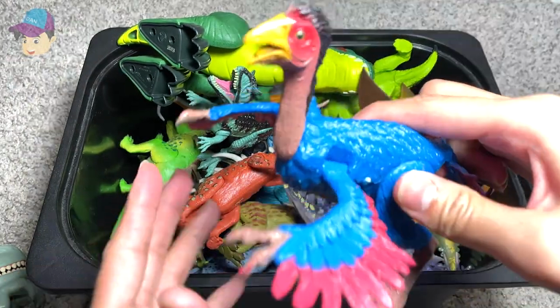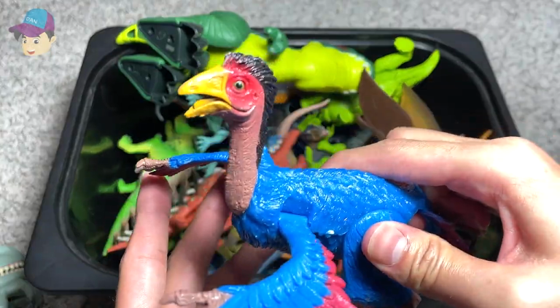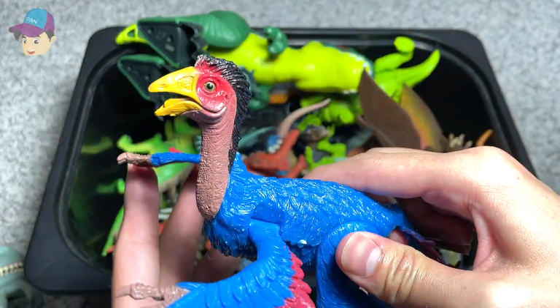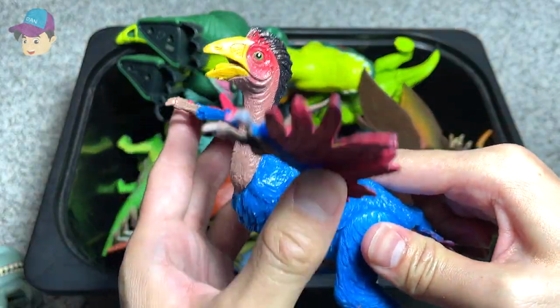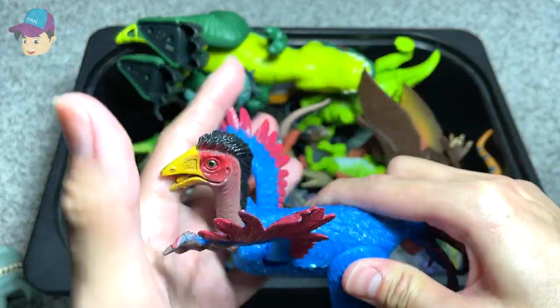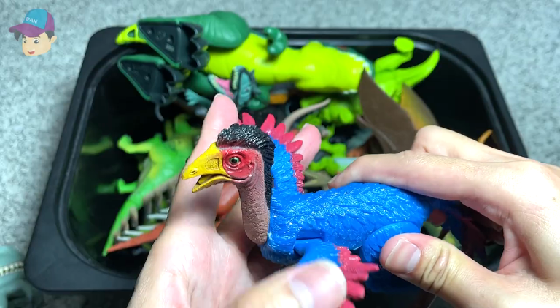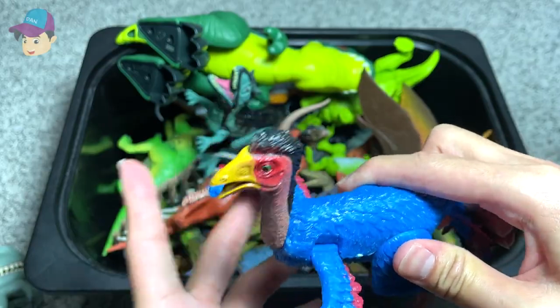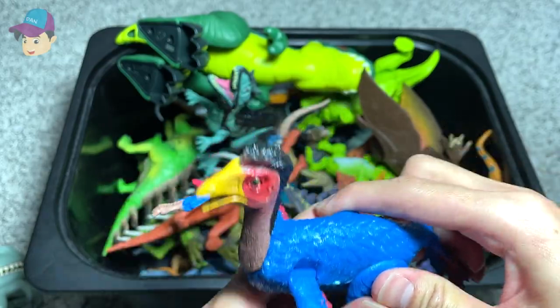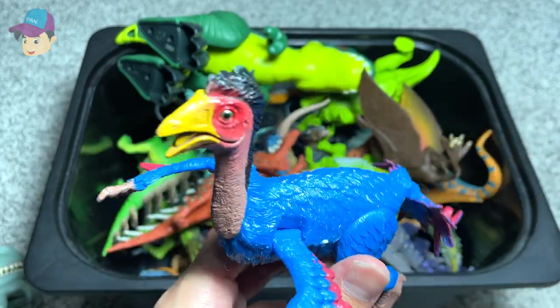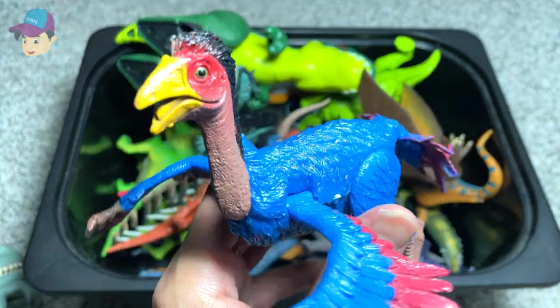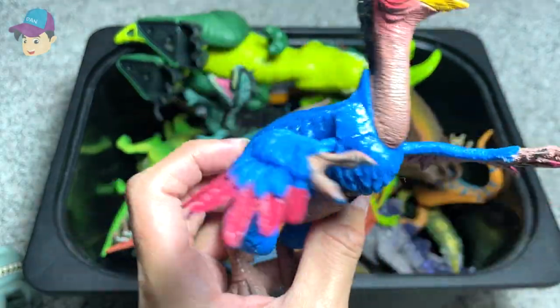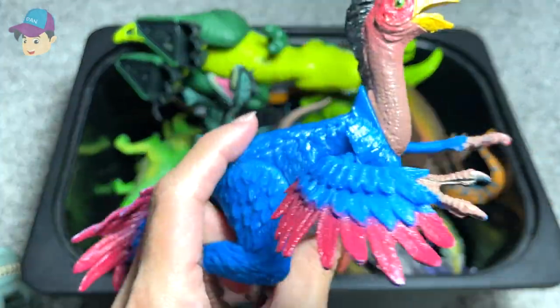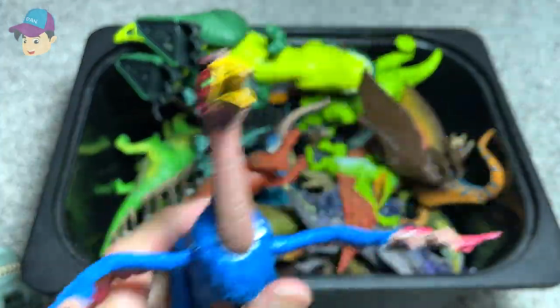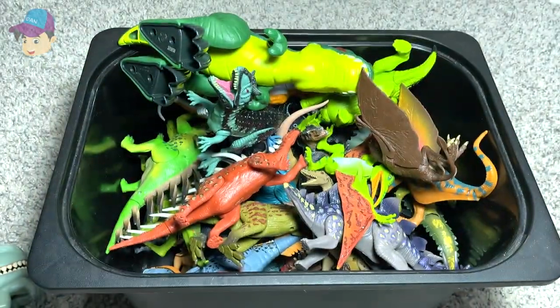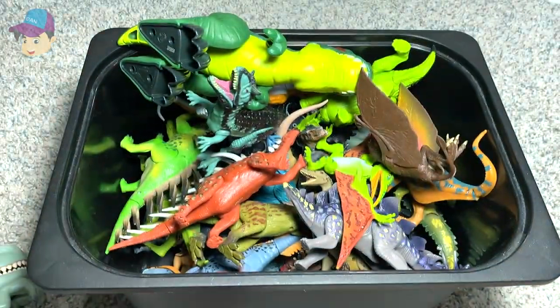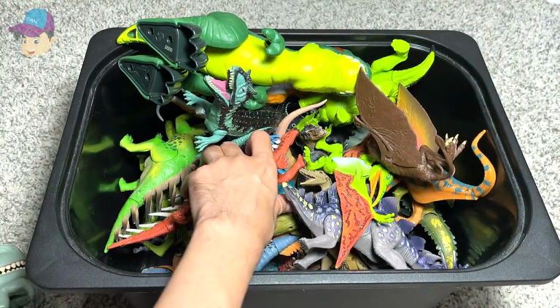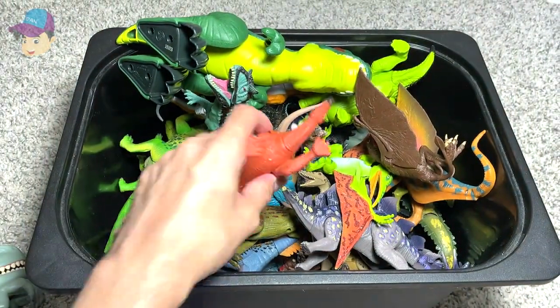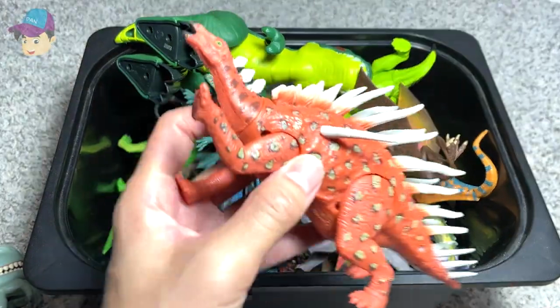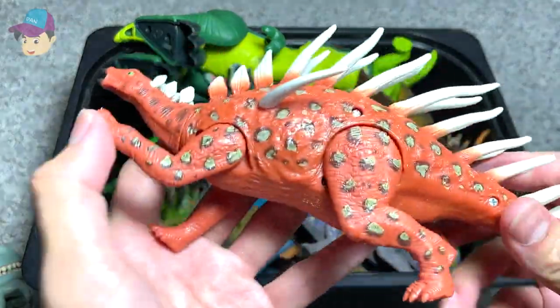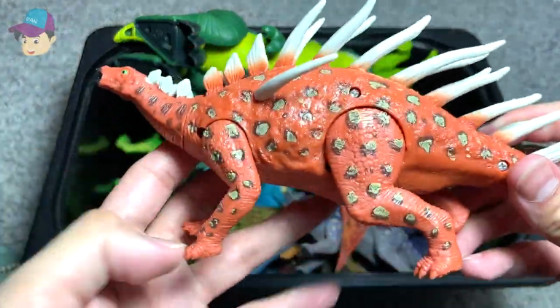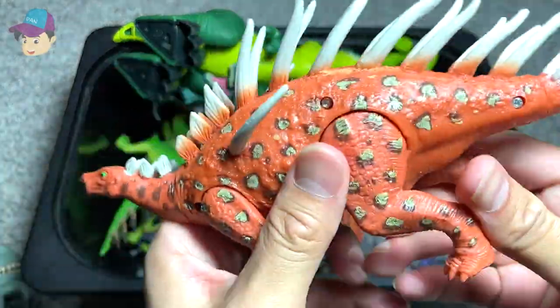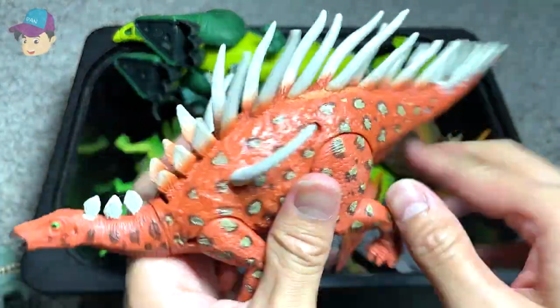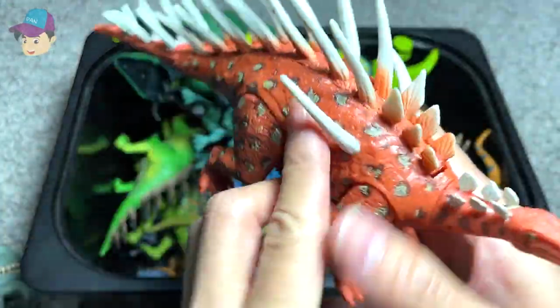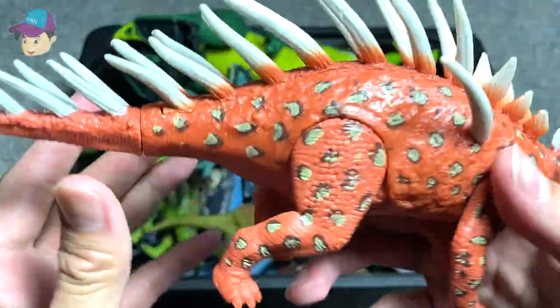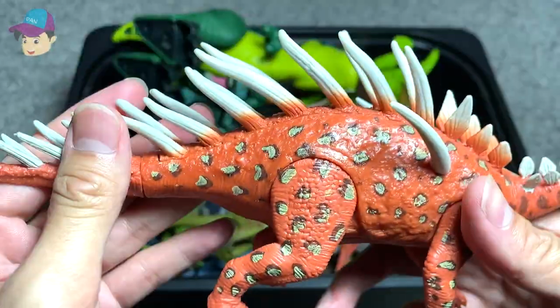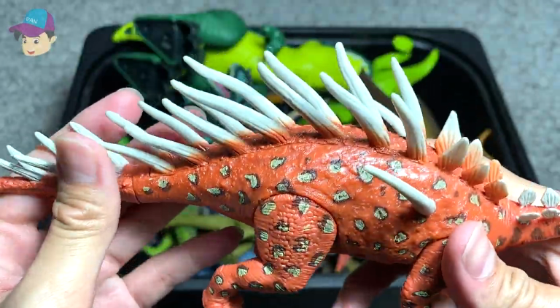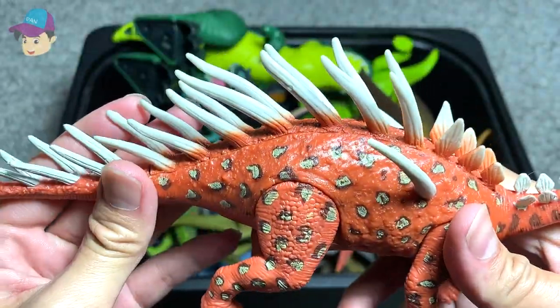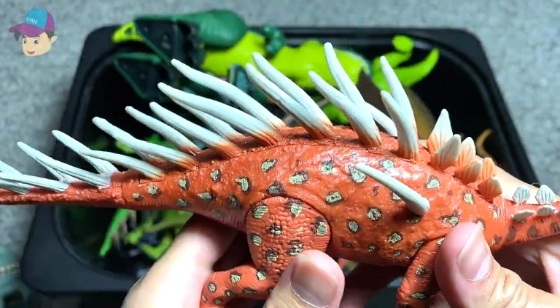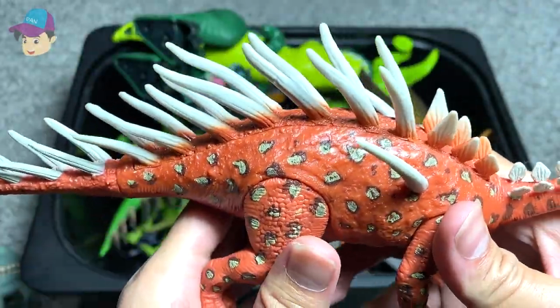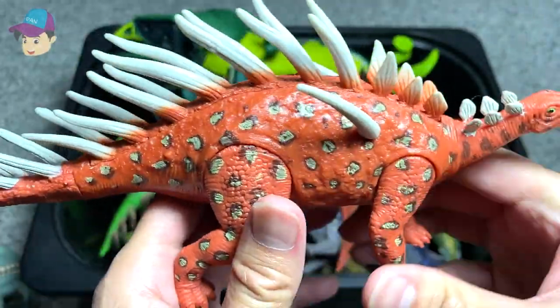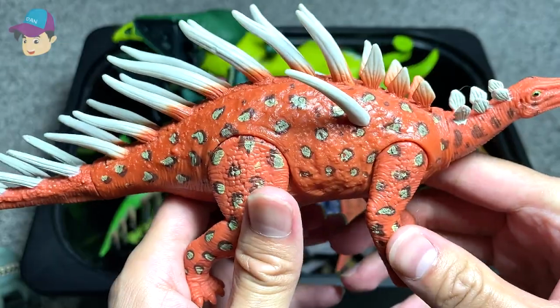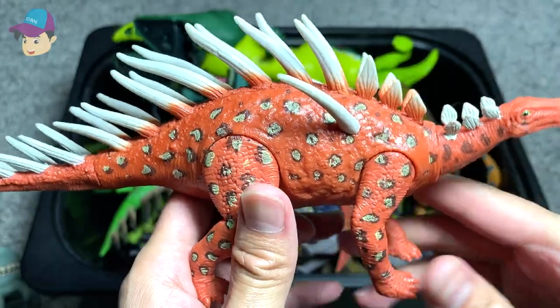This is a Gallimimus, which reminds me of a modern-day emu or ostrich. And this is a Kentrosaurus, which is known as the Pointed Lizard, if I'm not wrong.